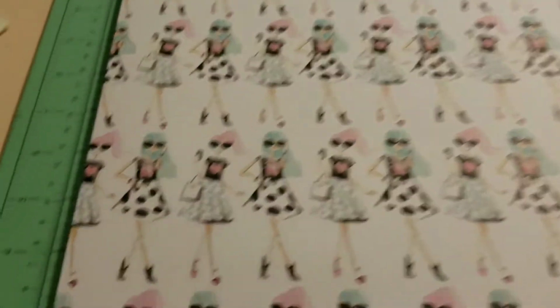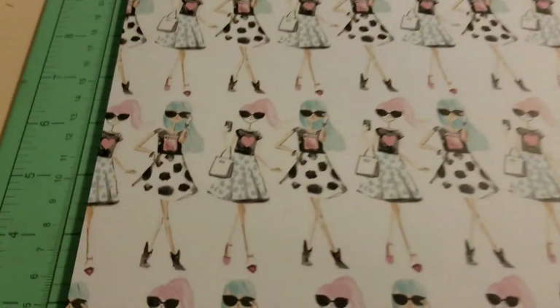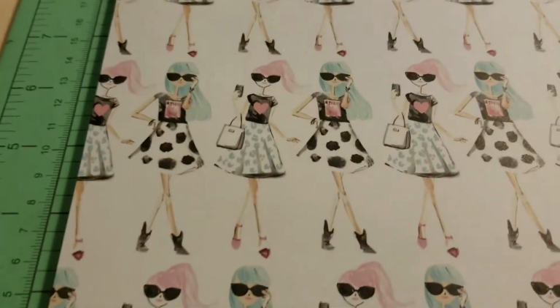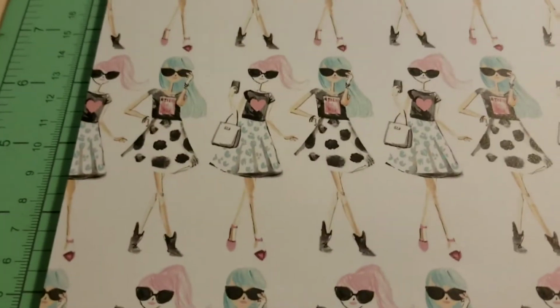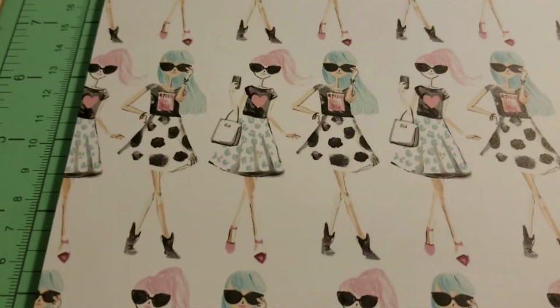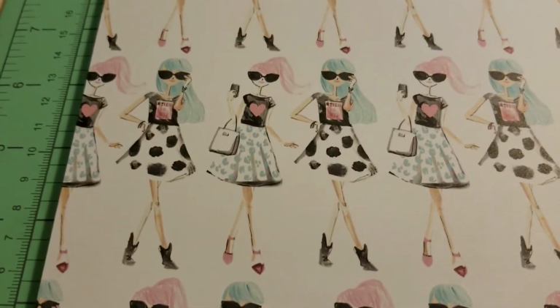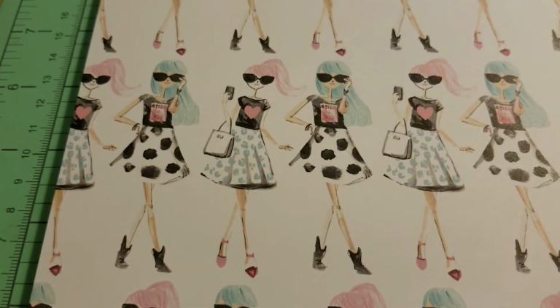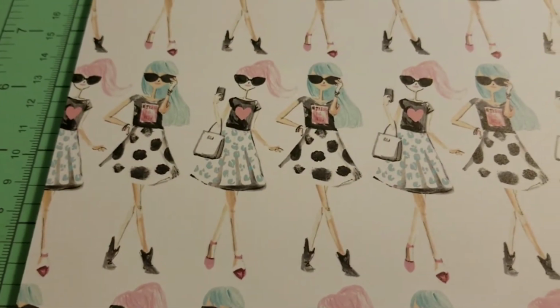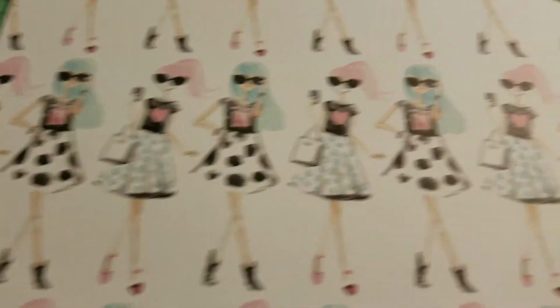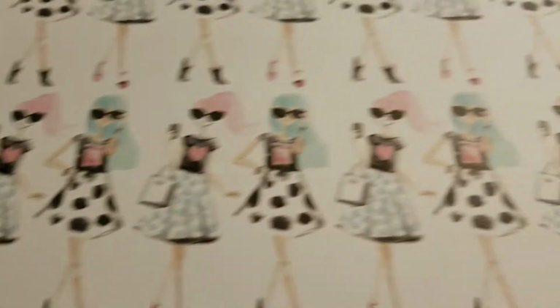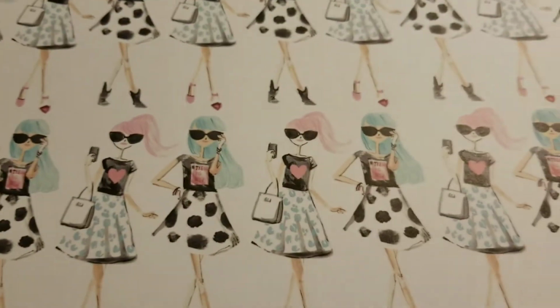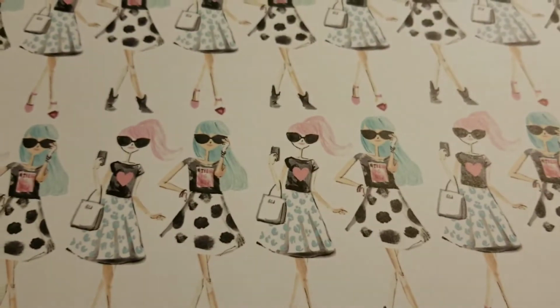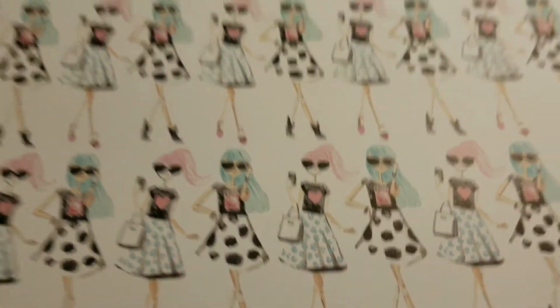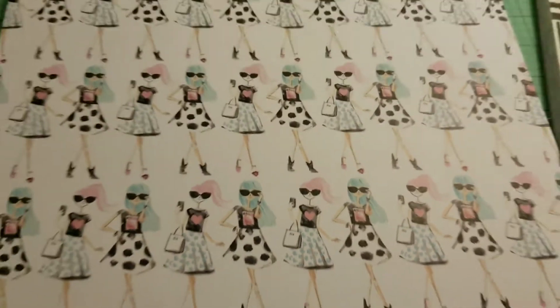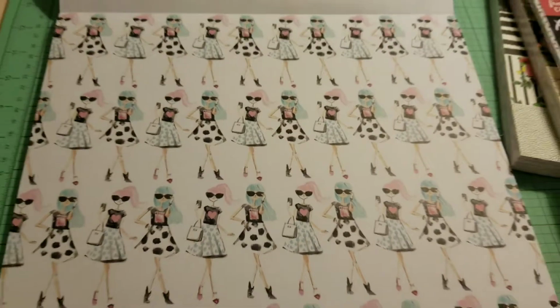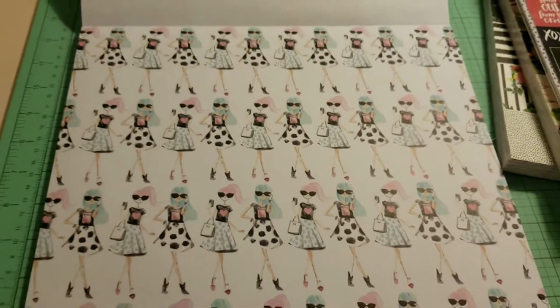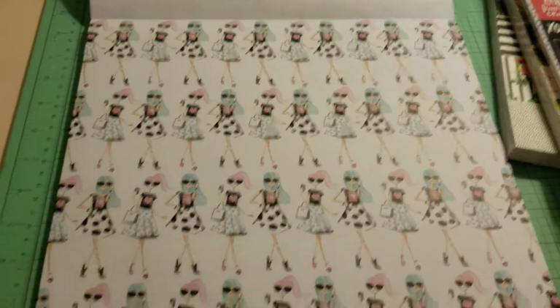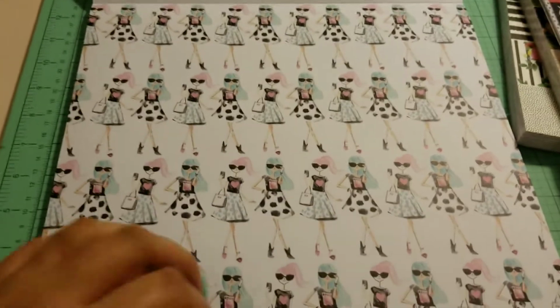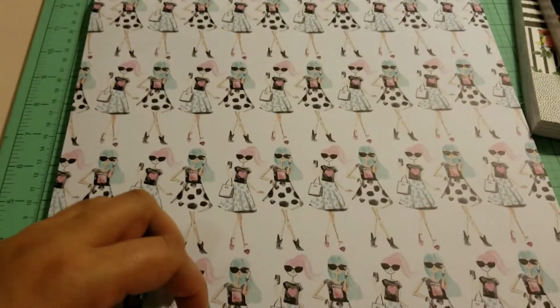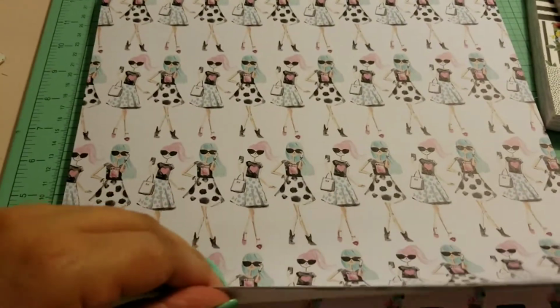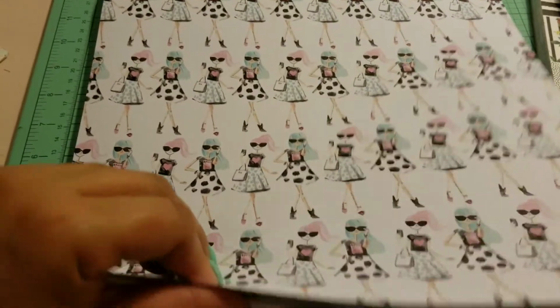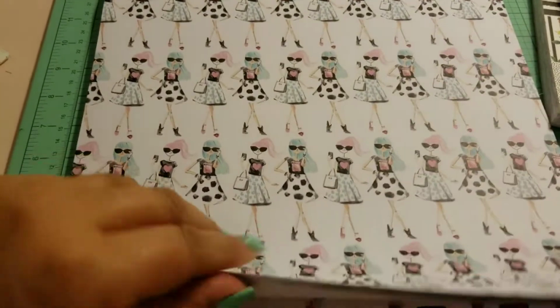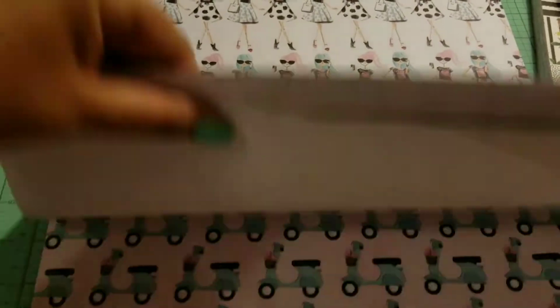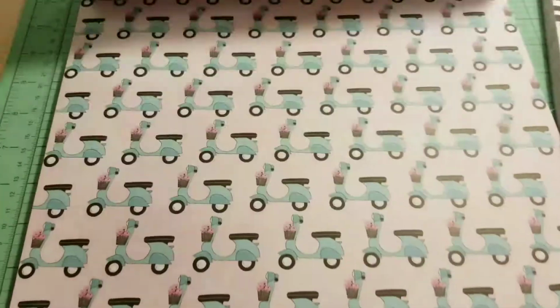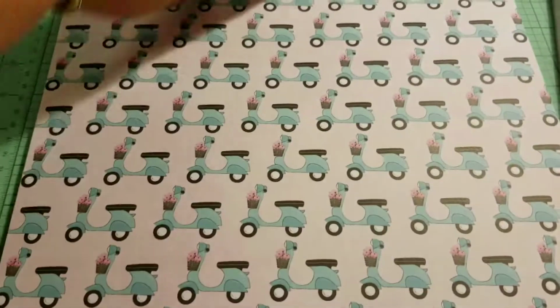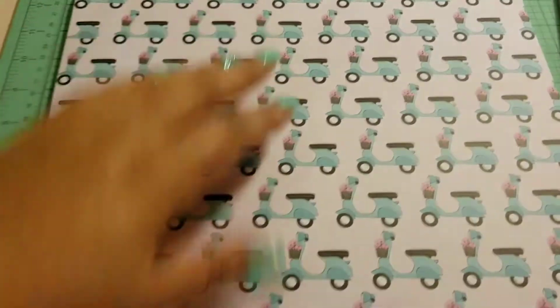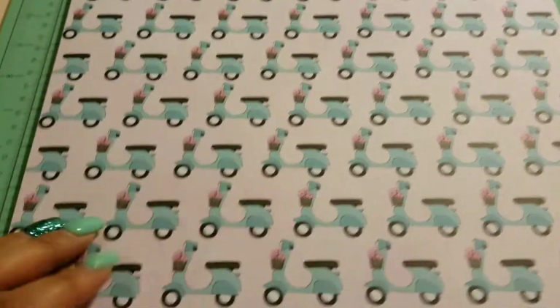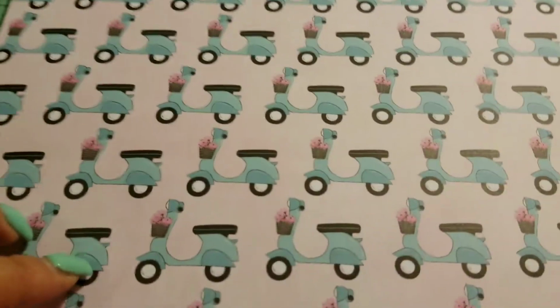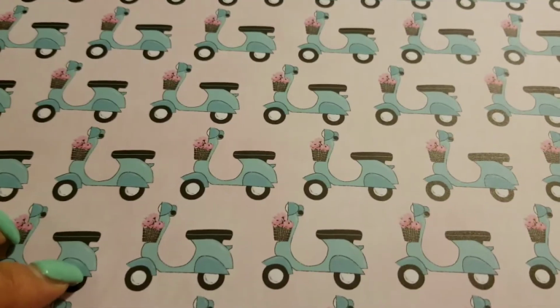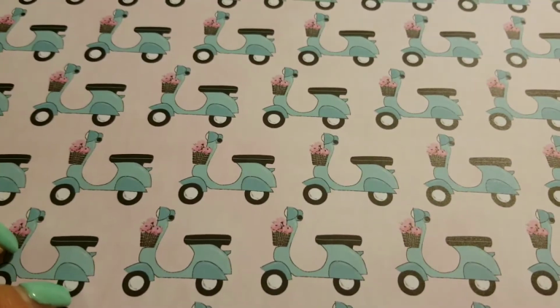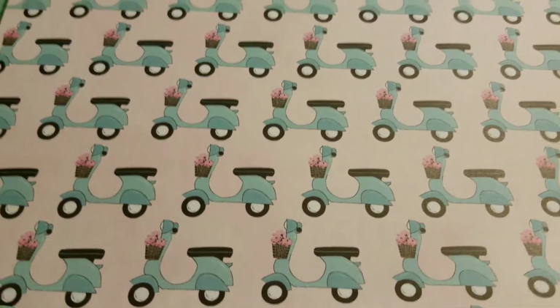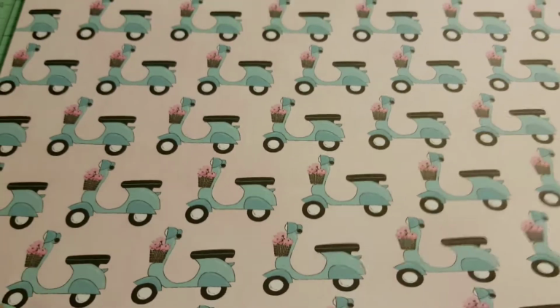Look at this row of girls — isn't that adorable? And you get four sheets. I'm so excited. Next, you get these little scooters.